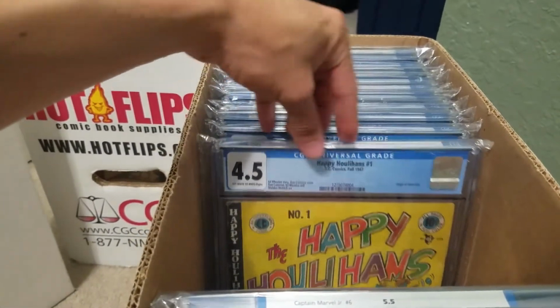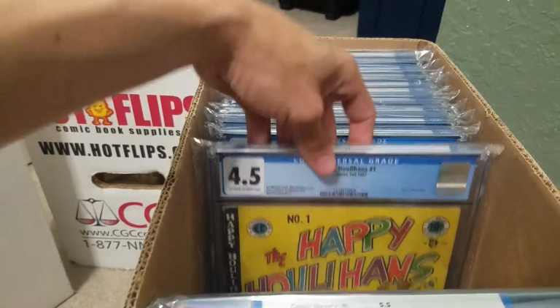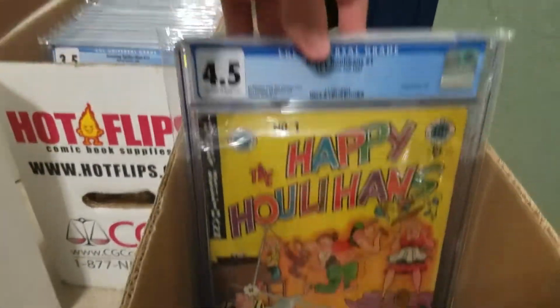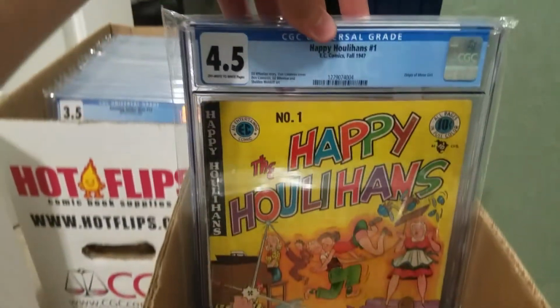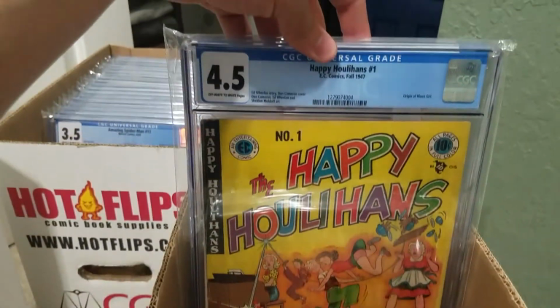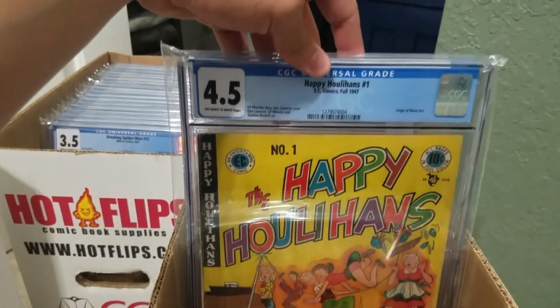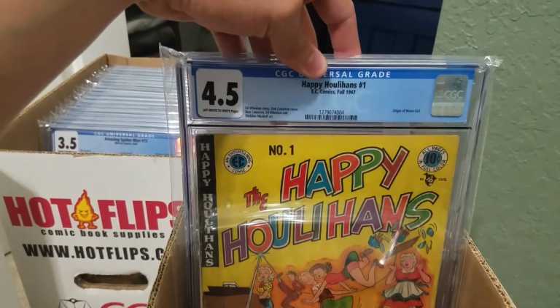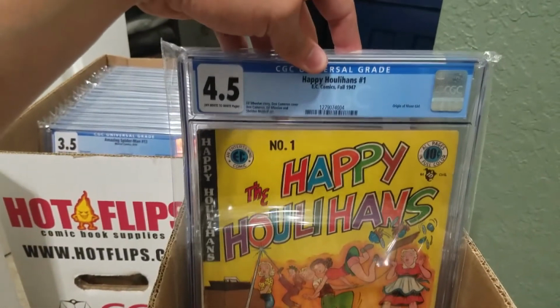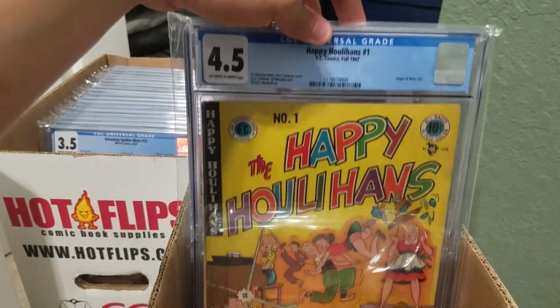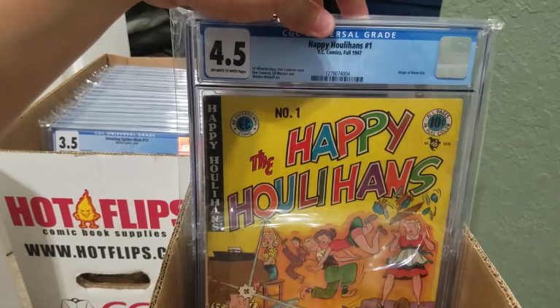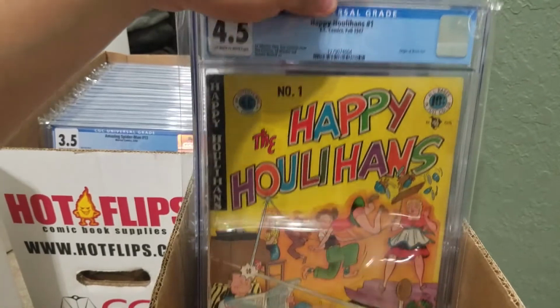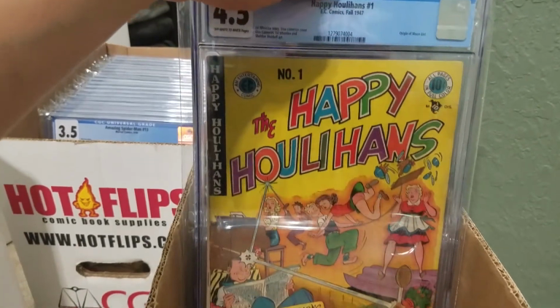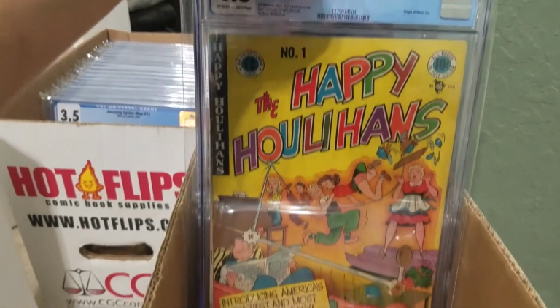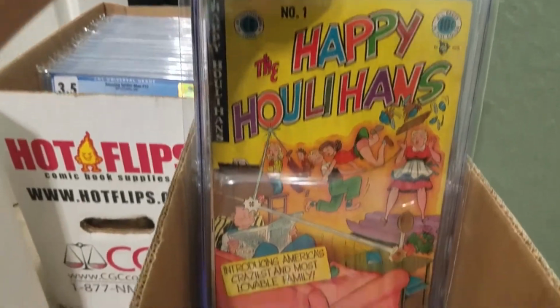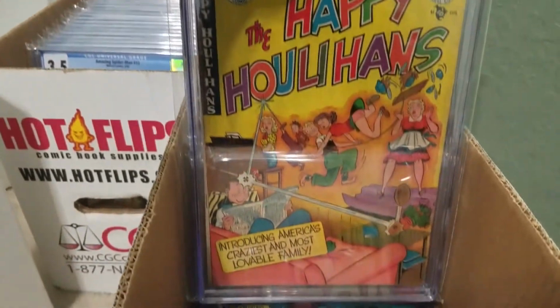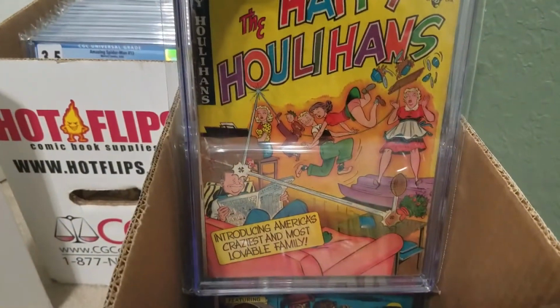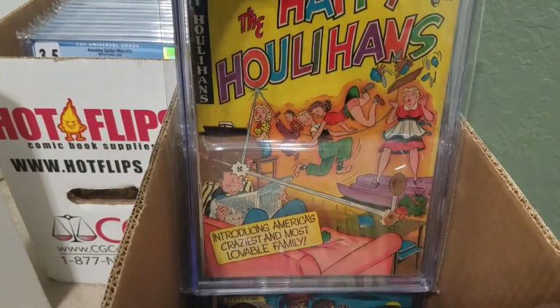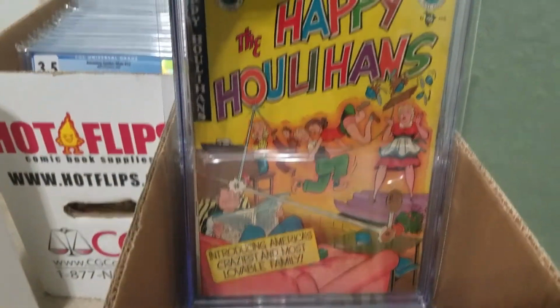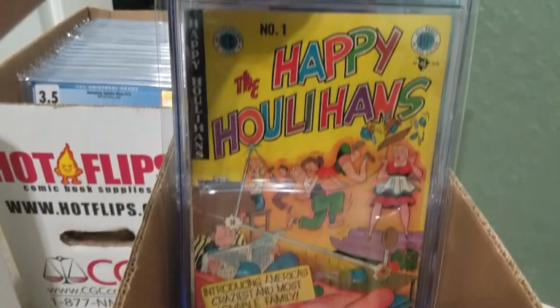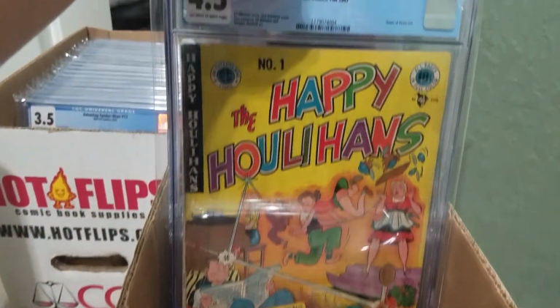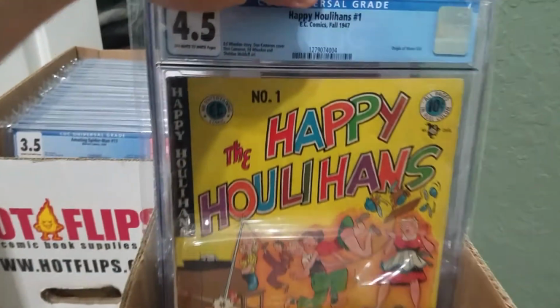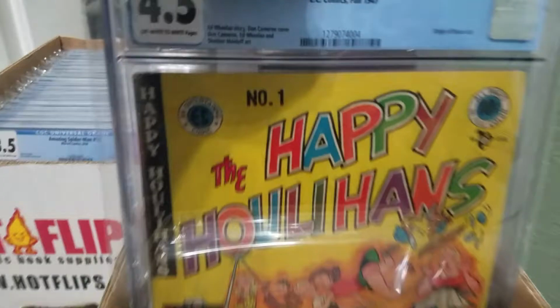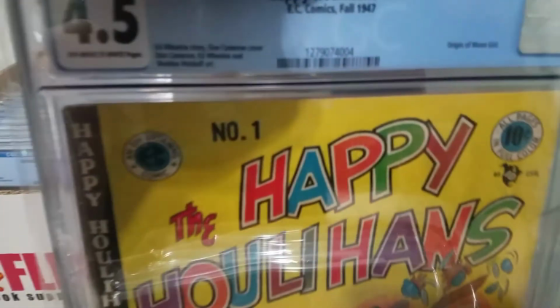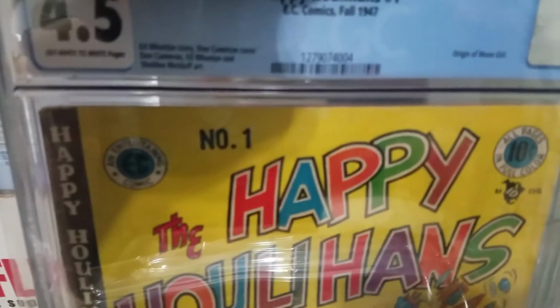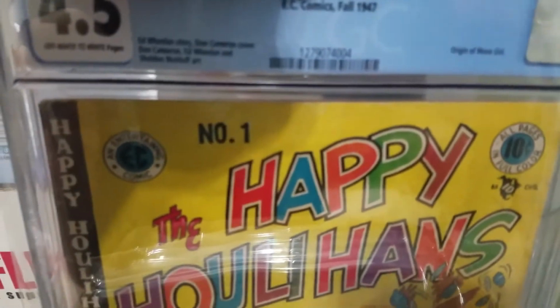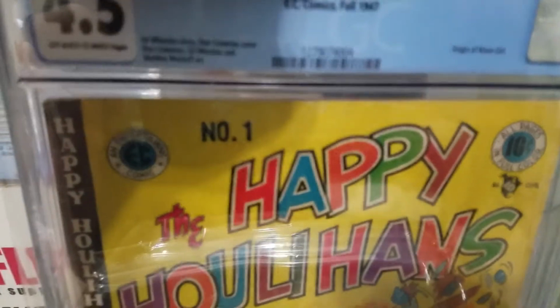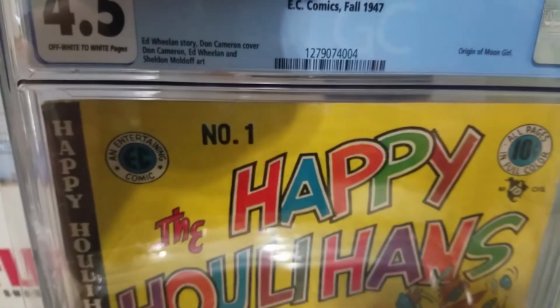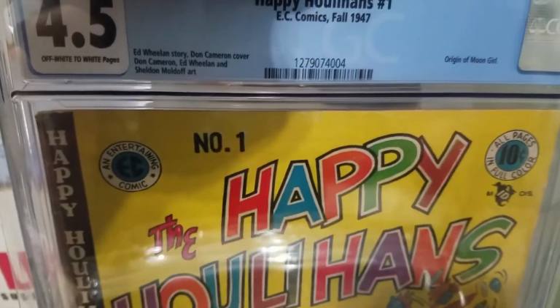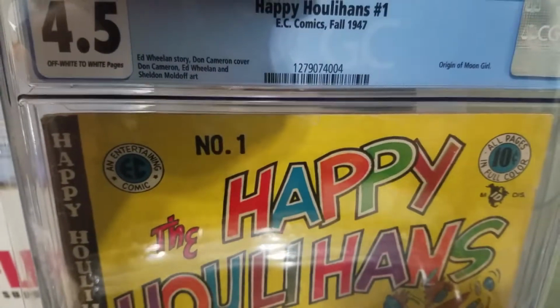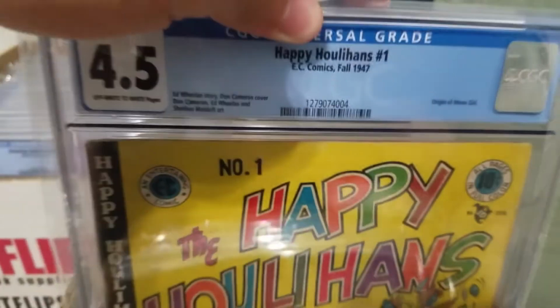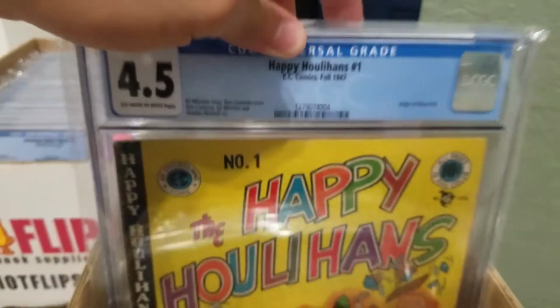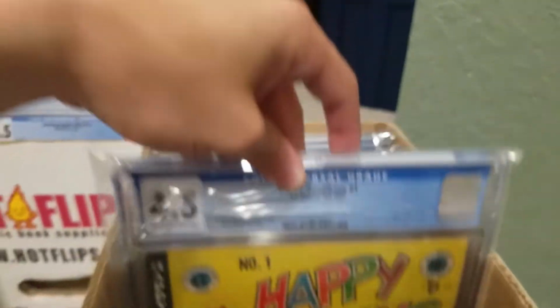This one I was really excited to get — off-white to white pages. Origin of Moon Girl, the original Moon Girl.